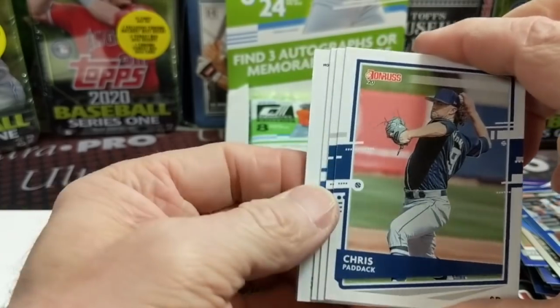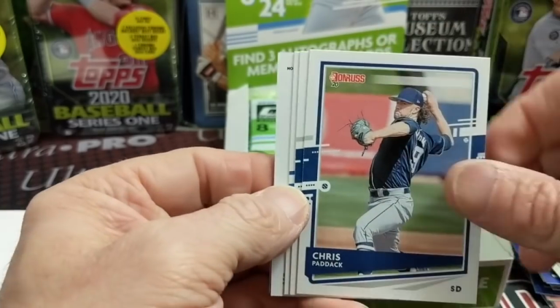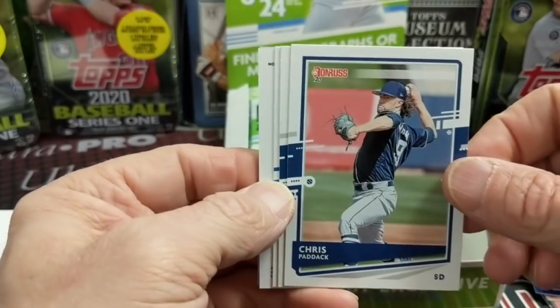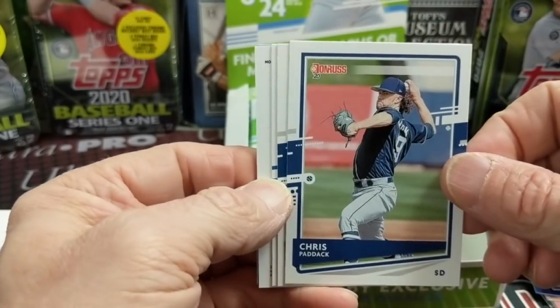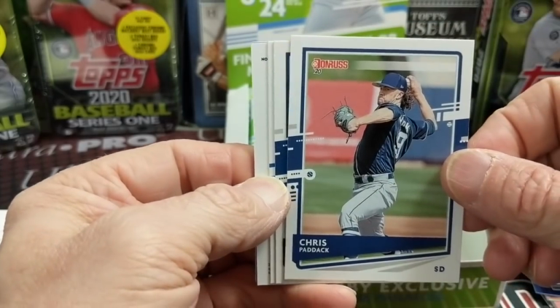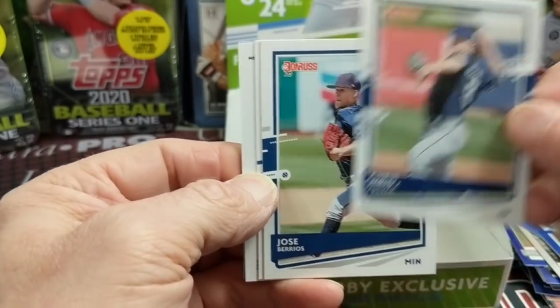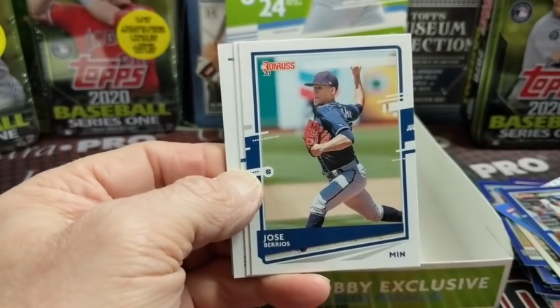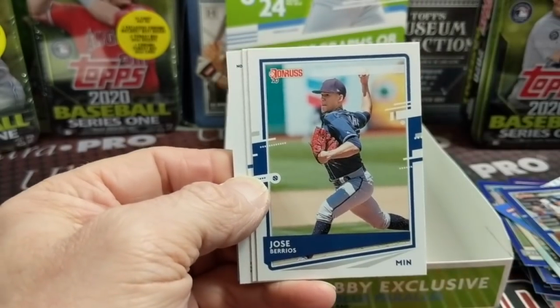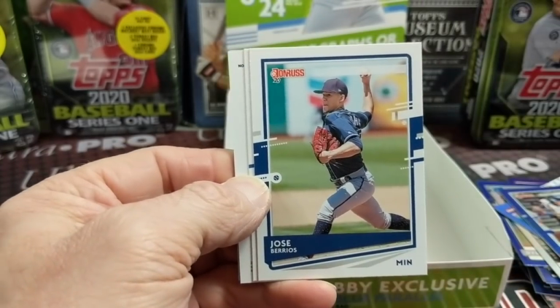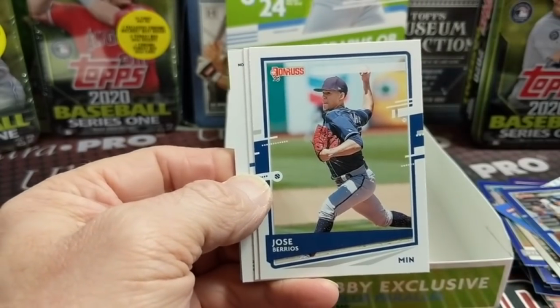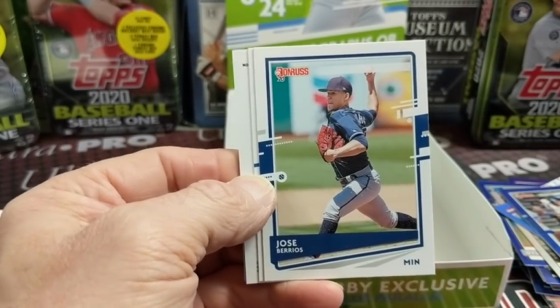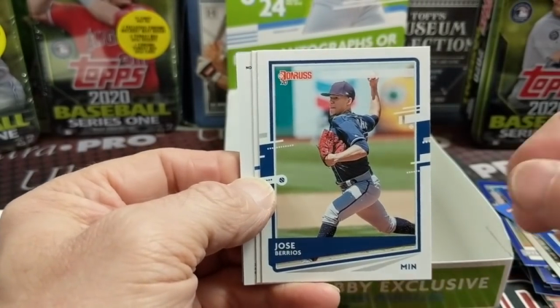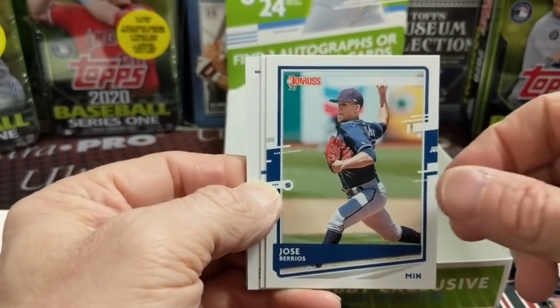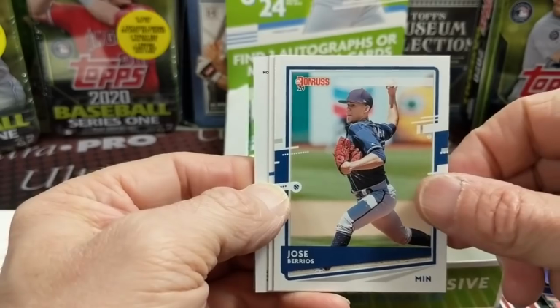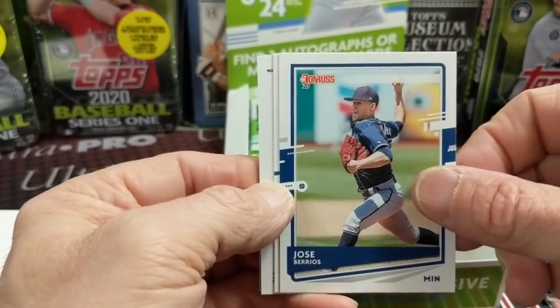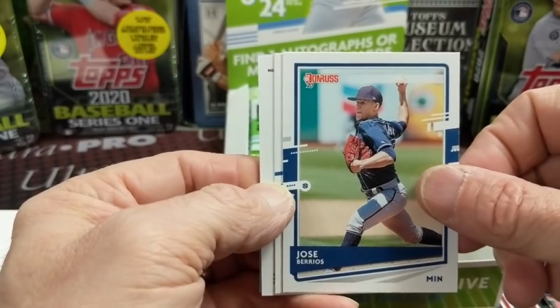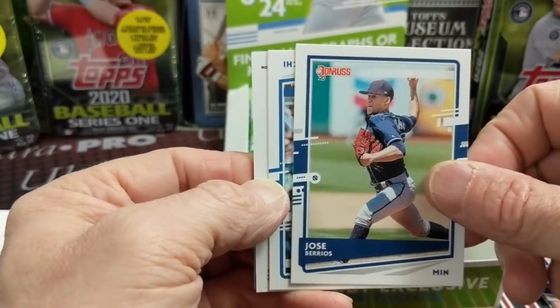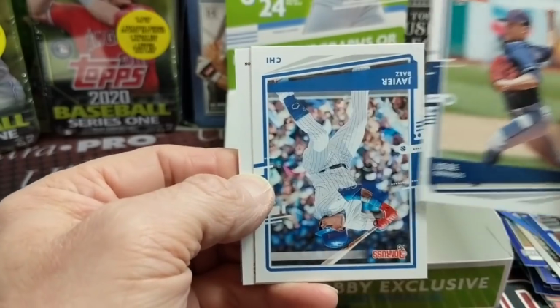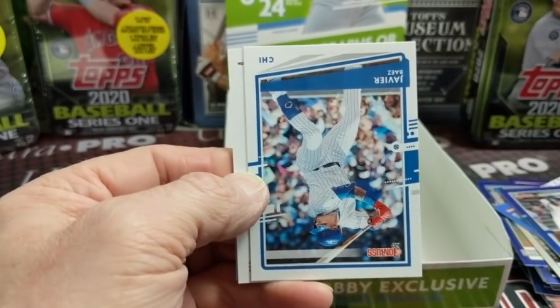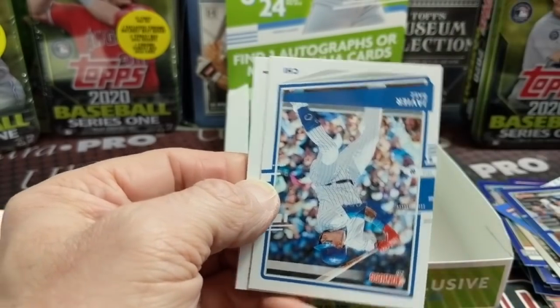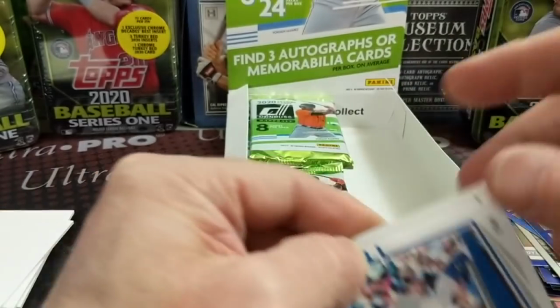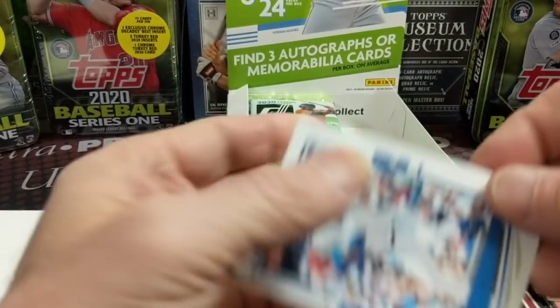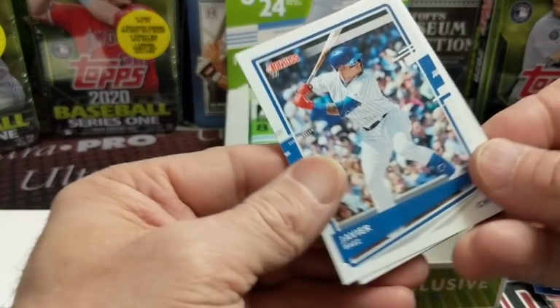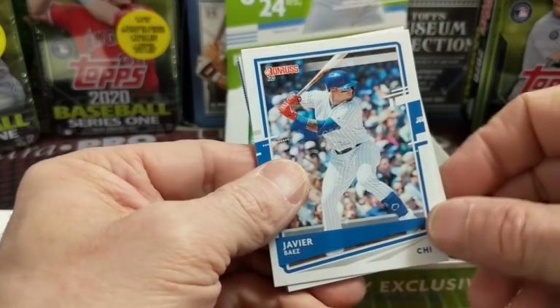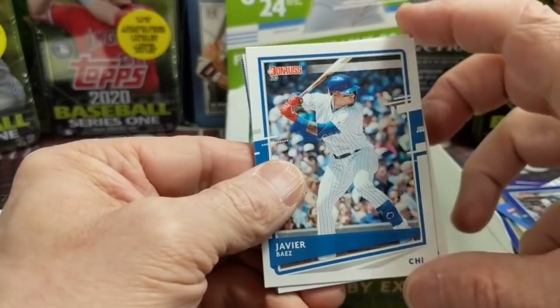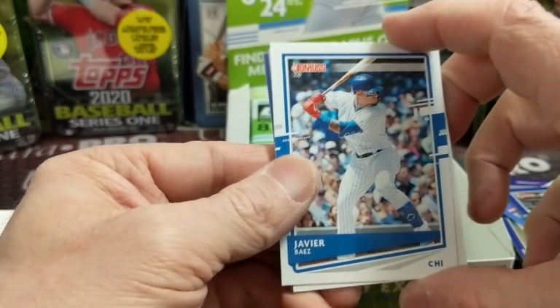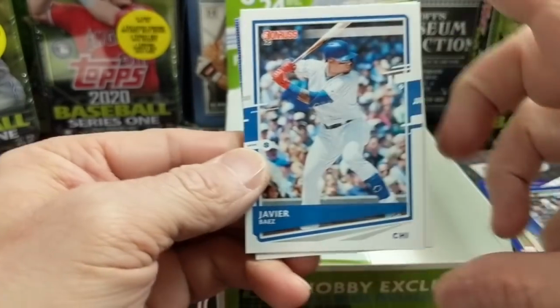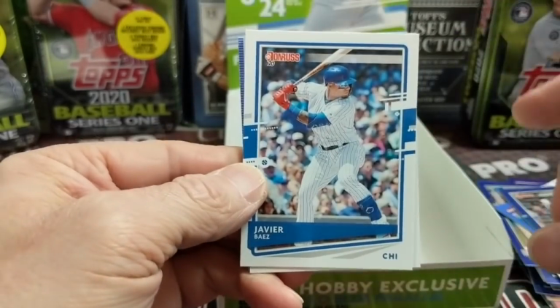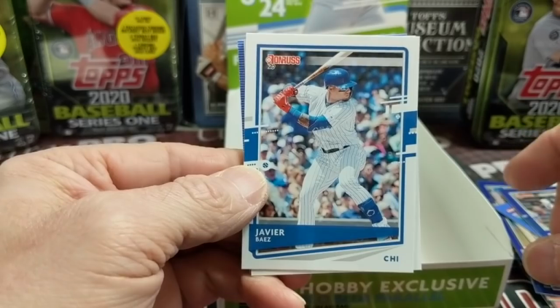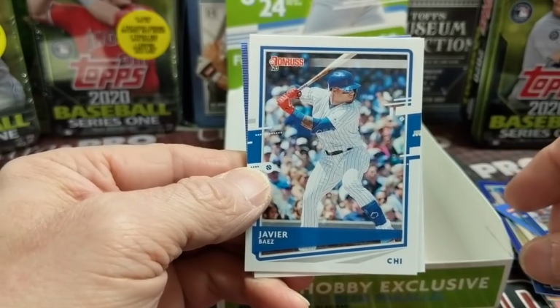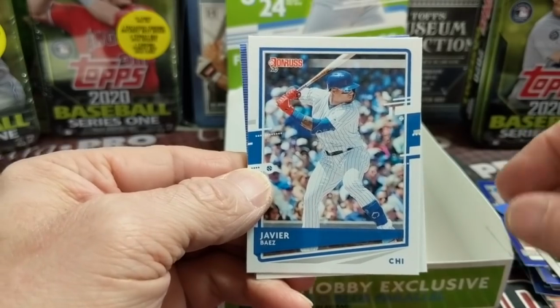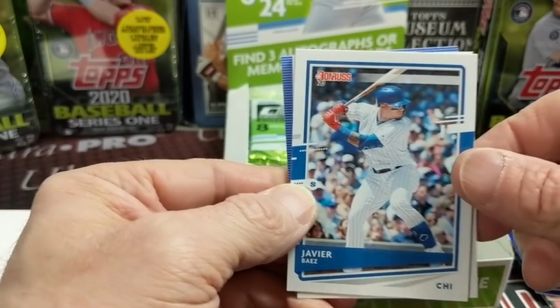A really long time ago I pulled a 2014 Bowman's Best Chrome Refractor autograph of his that I still have. I think it's still worth something, not as much as it was. If you've been following the card world lately, you know that some of these cards have gone bonkers — like Bellinger's PSA and Acuna's.